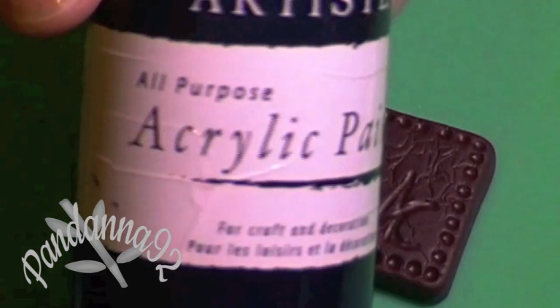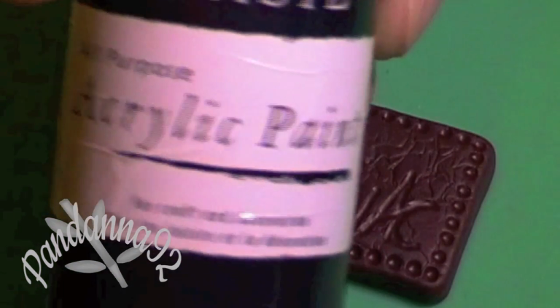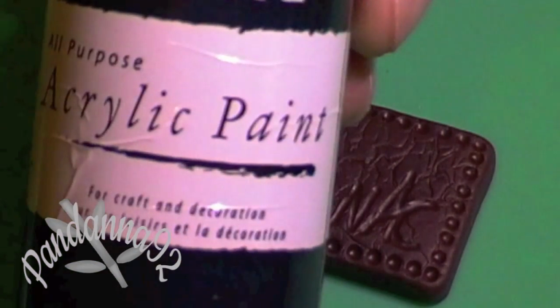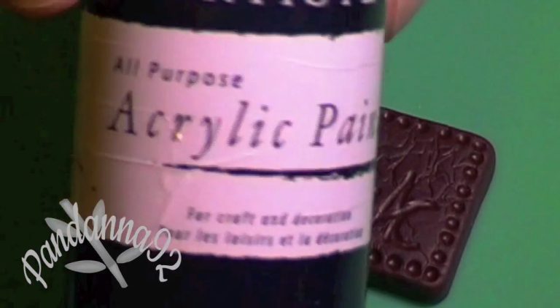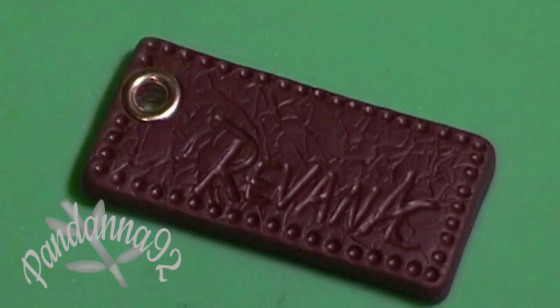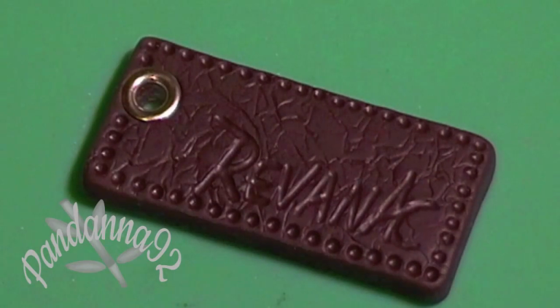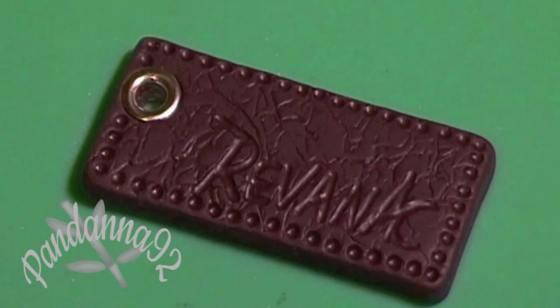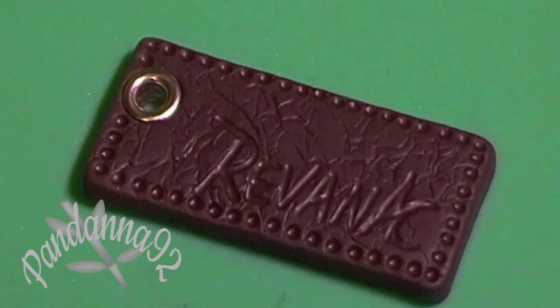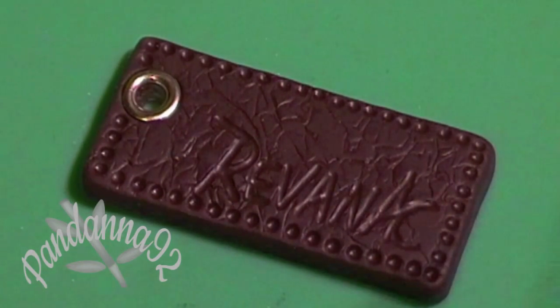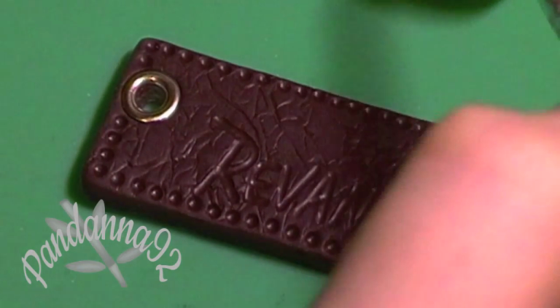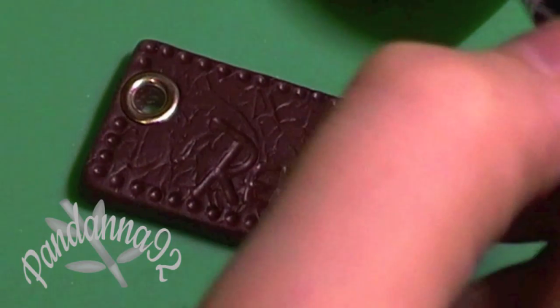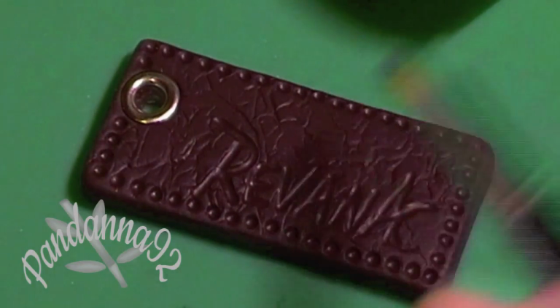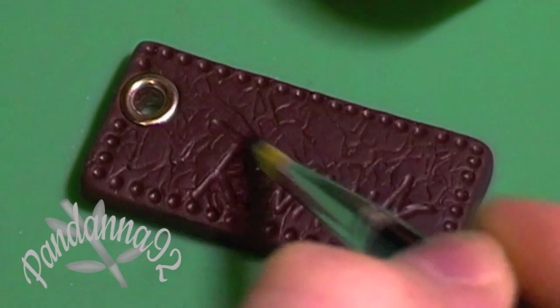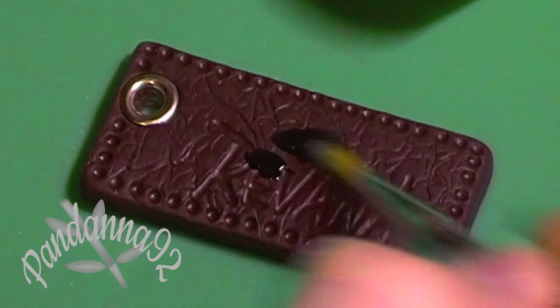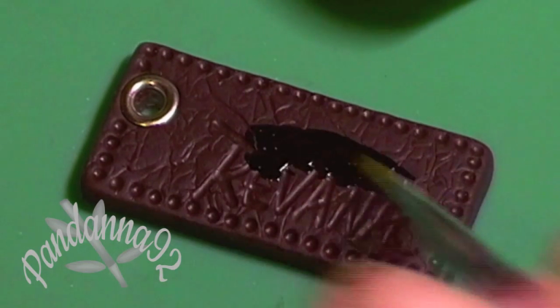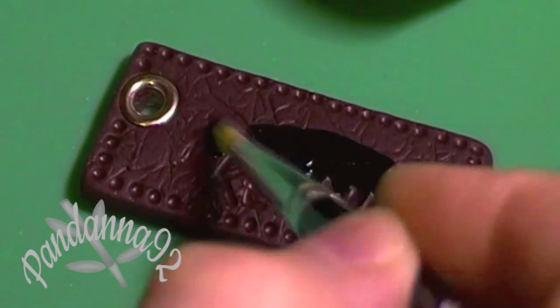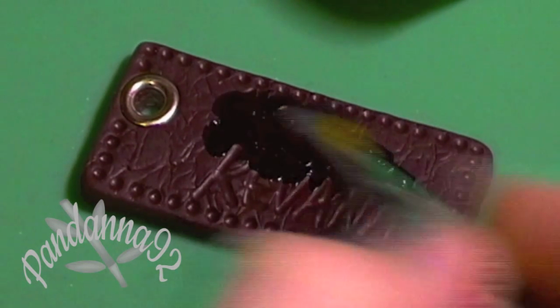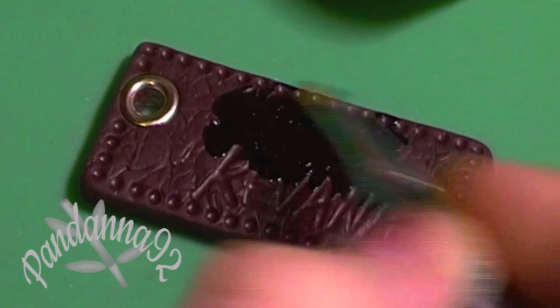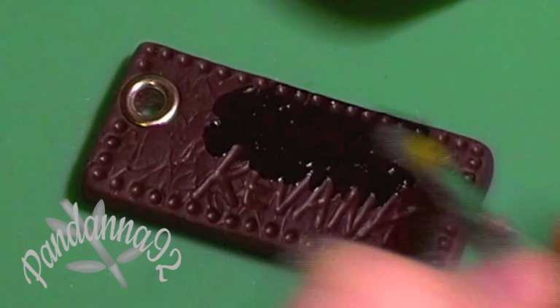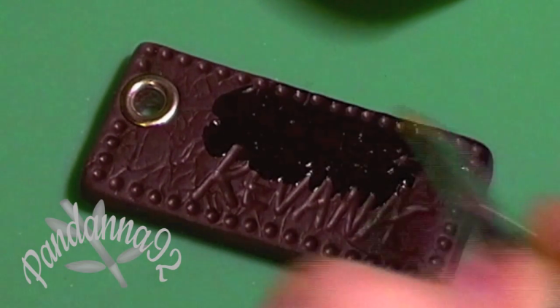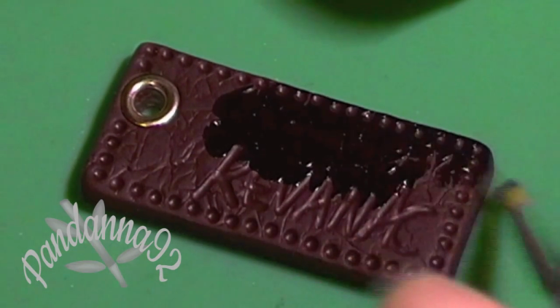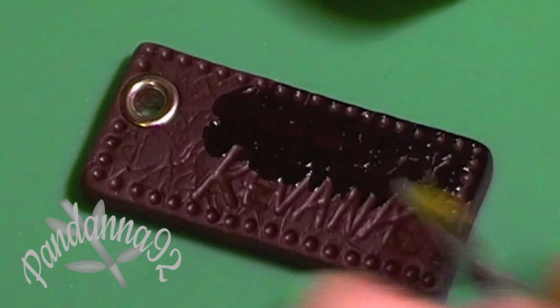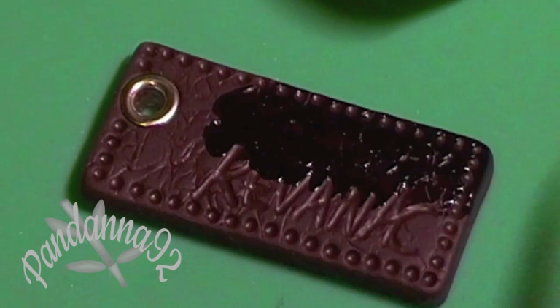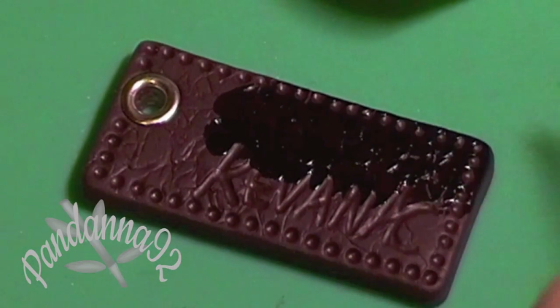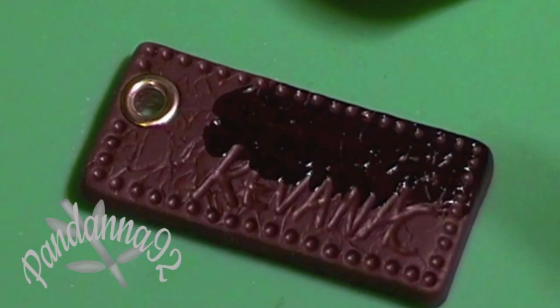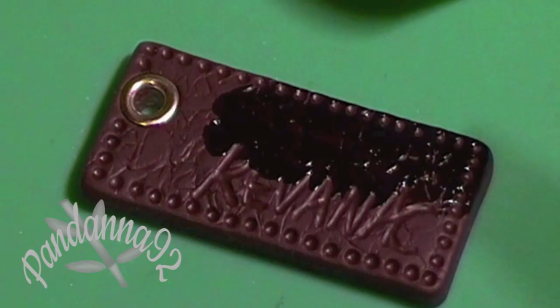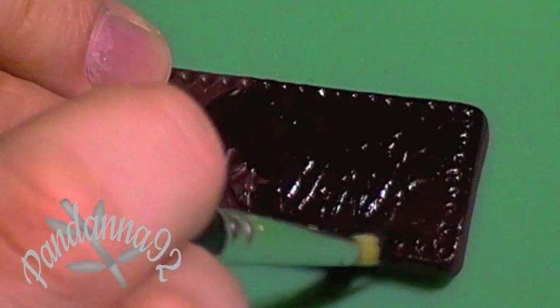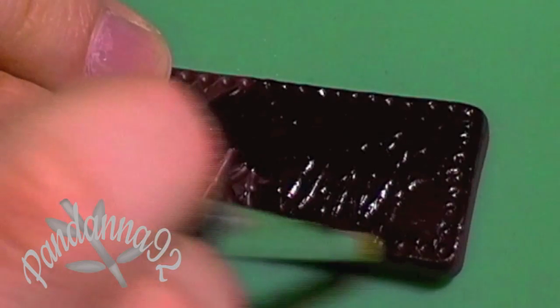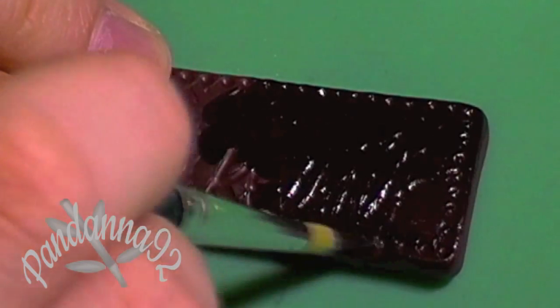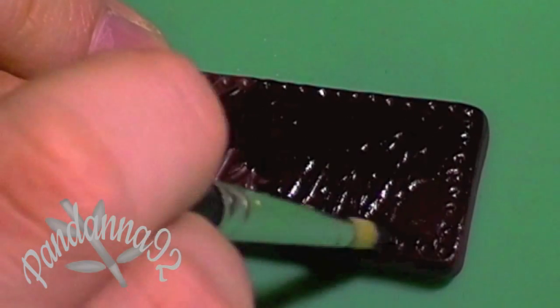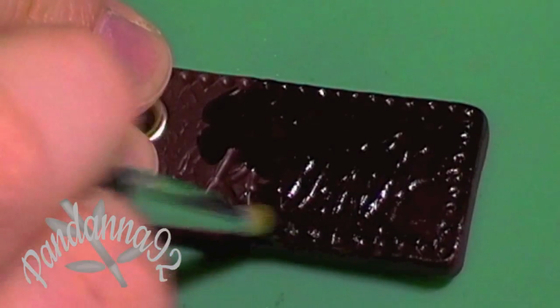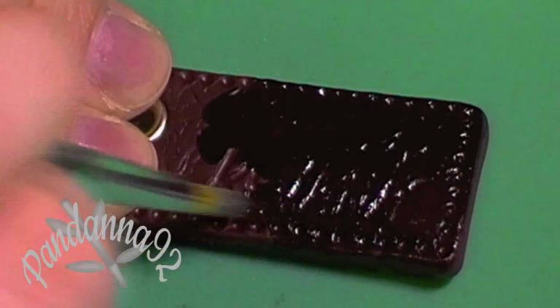After baking your charm and making sure it's absolutely cool, take some black acrylic paint and cover the entire surface of the clay, making sure that you press the paint into all the little indents.